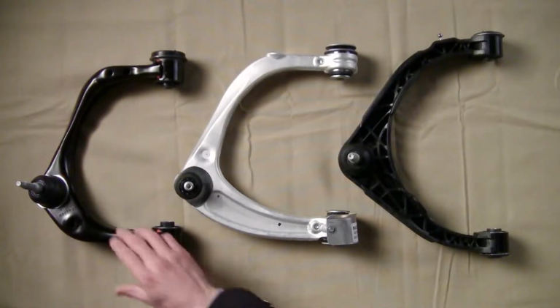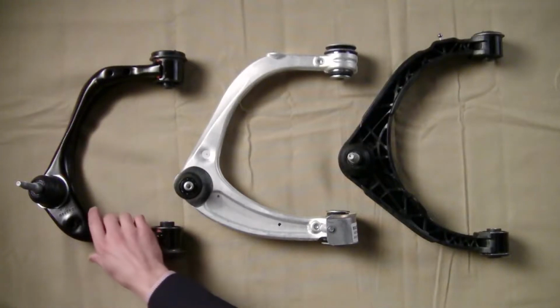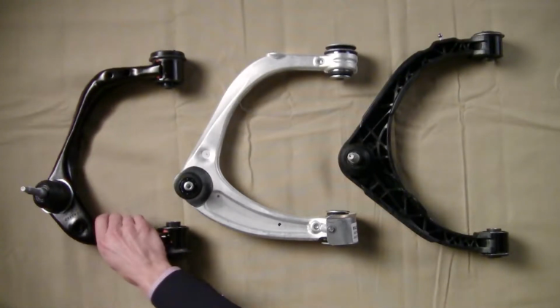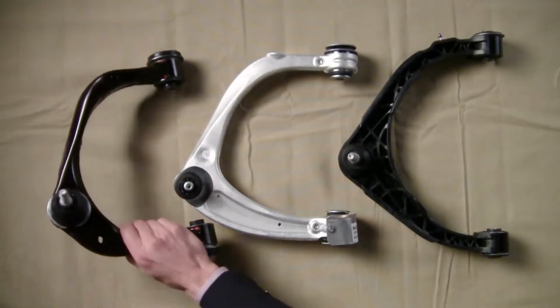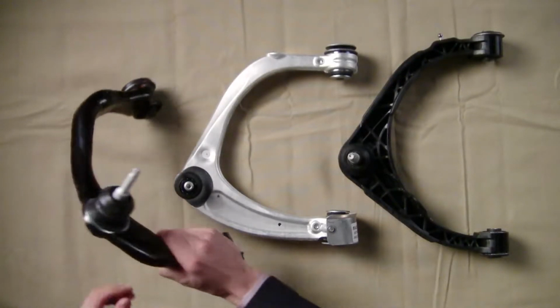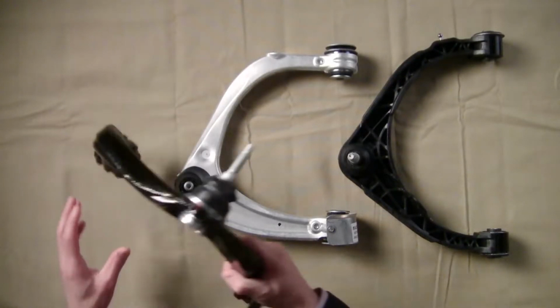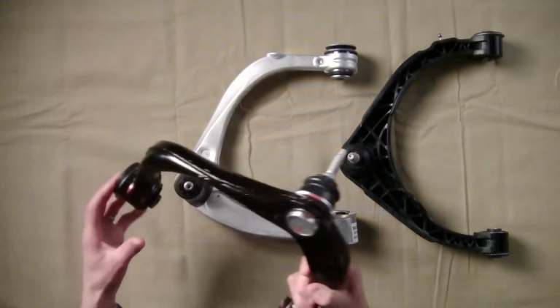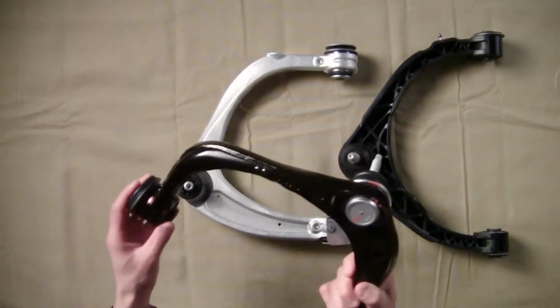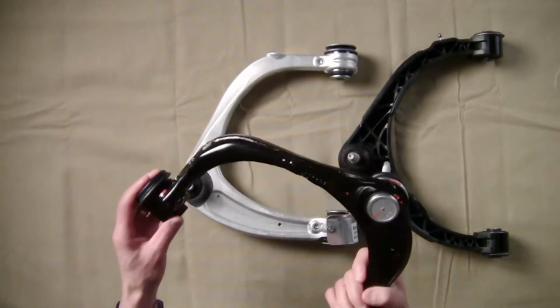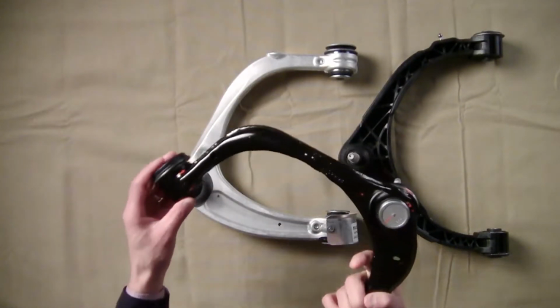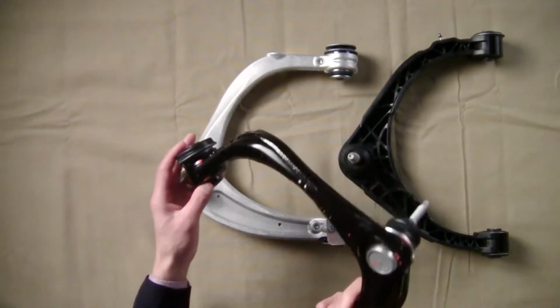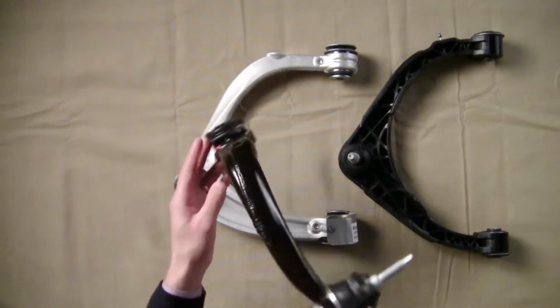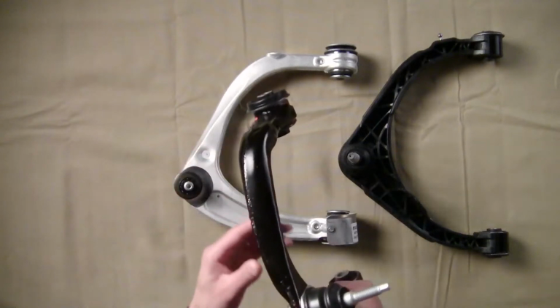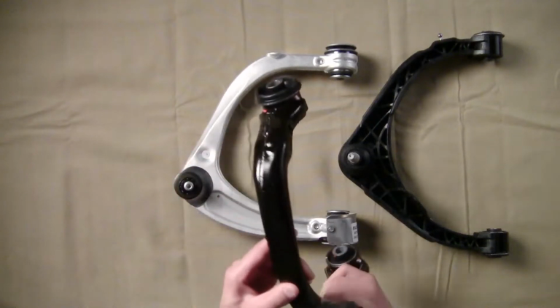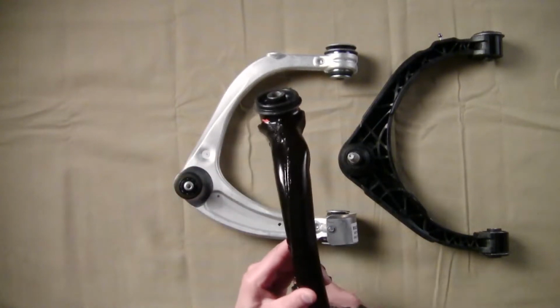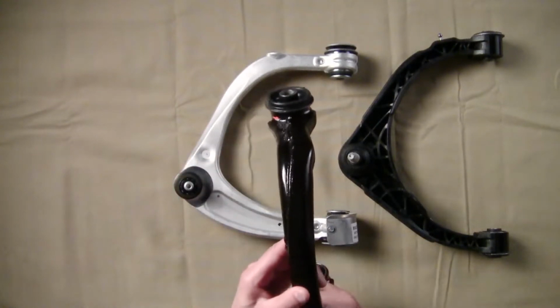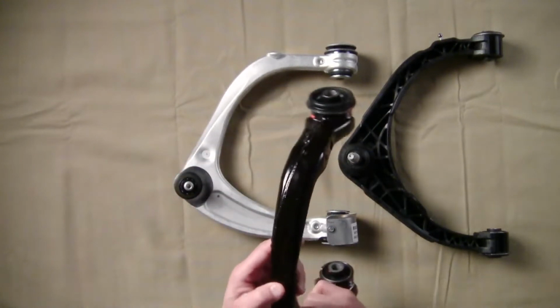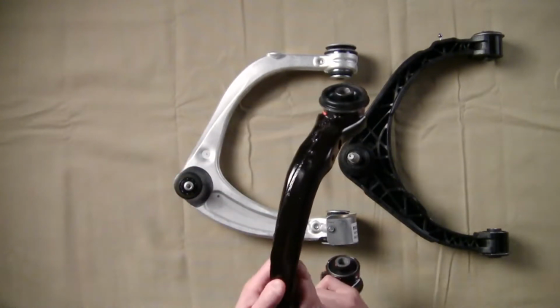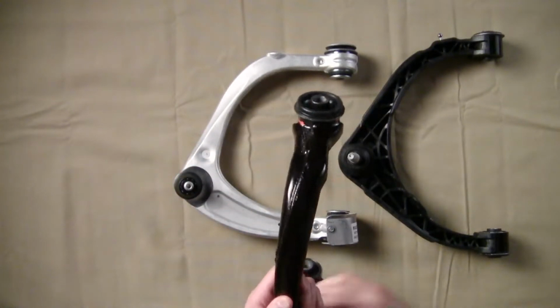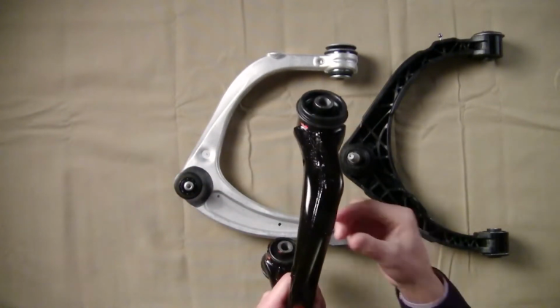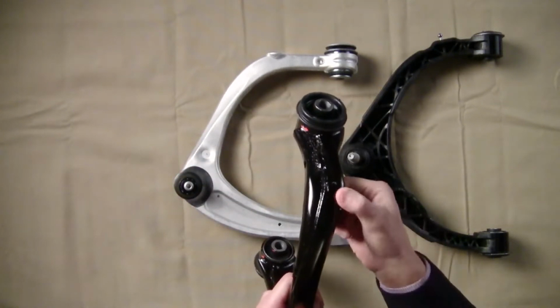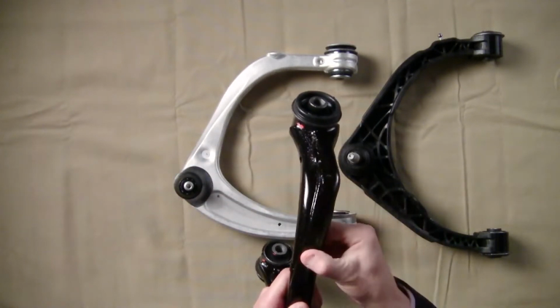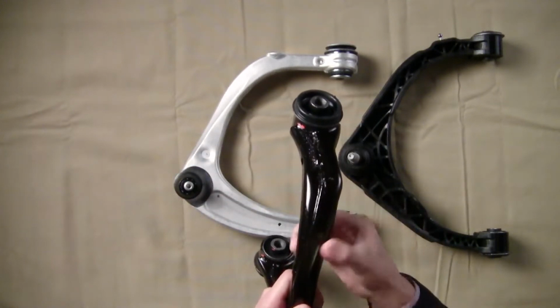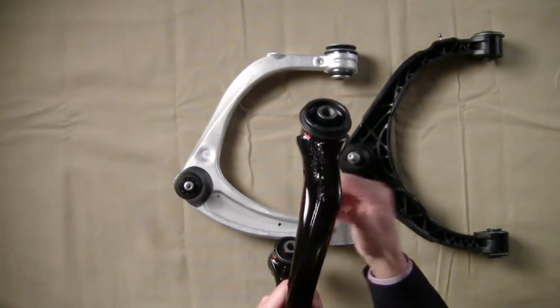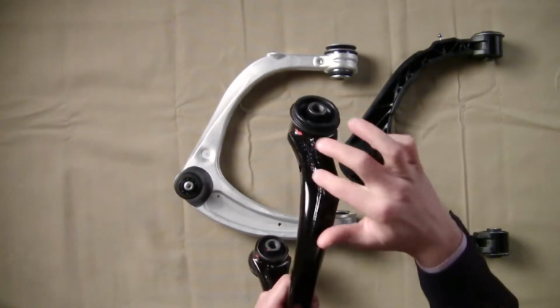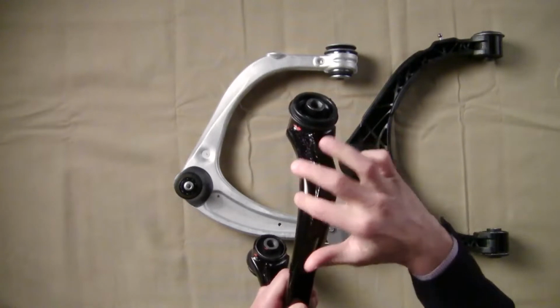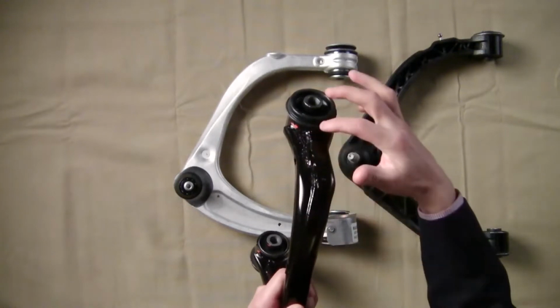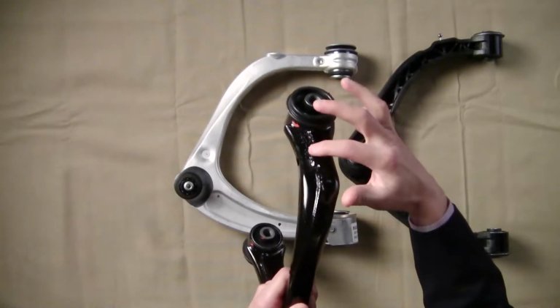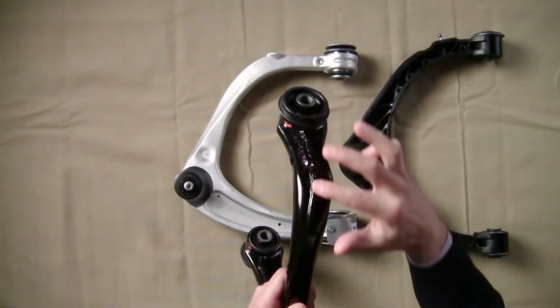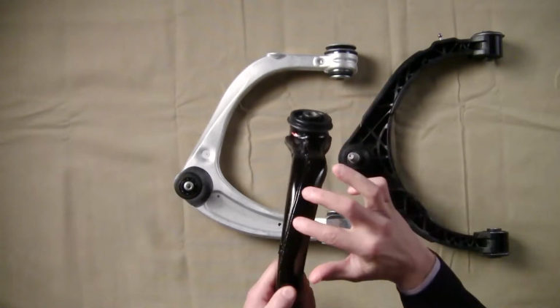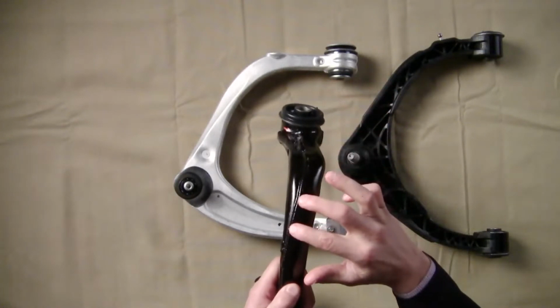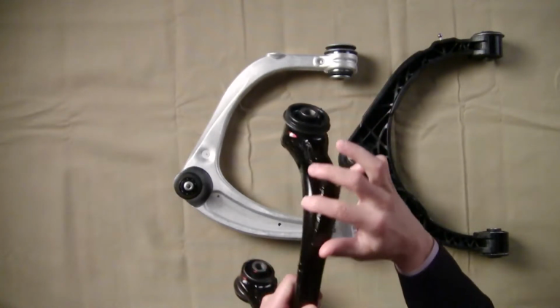Let's look at the Ford F-150. They selected this welded steel design called the clamshell. You can imagine a stamping here, one here, with the weld bead in between.